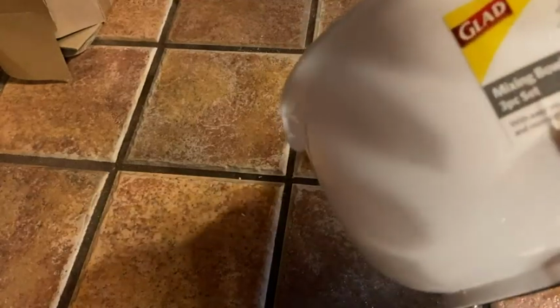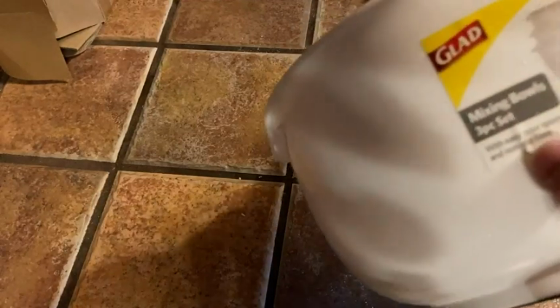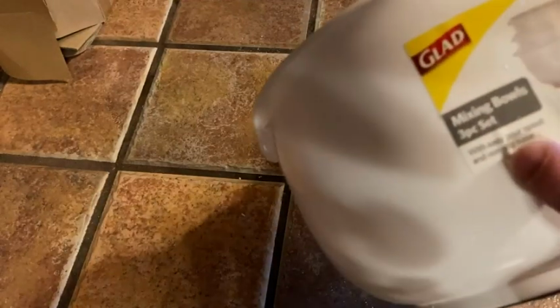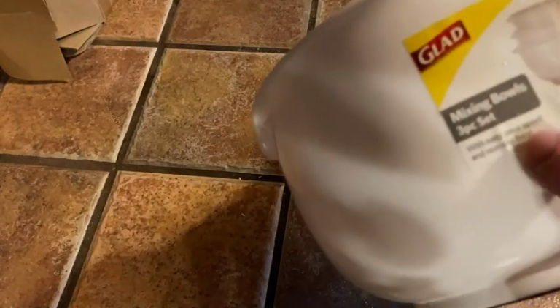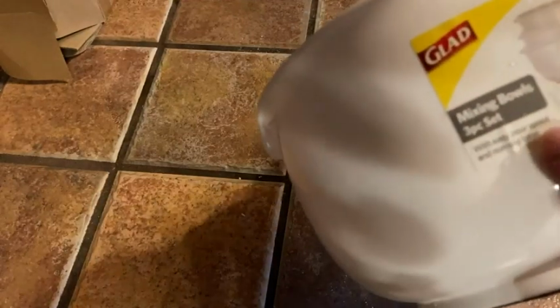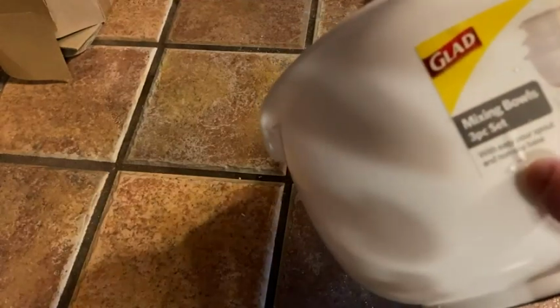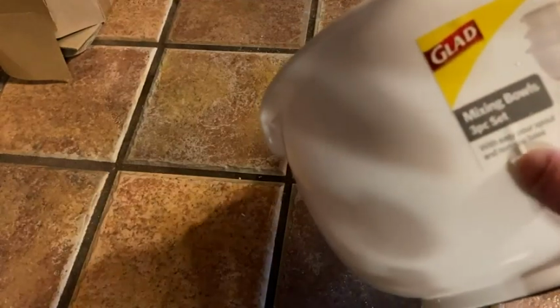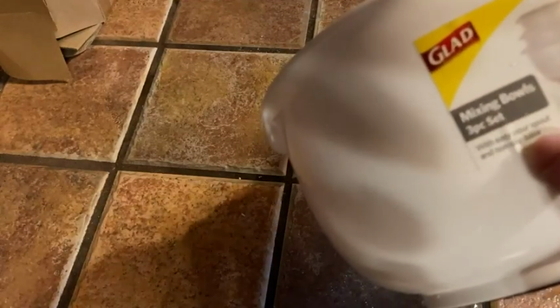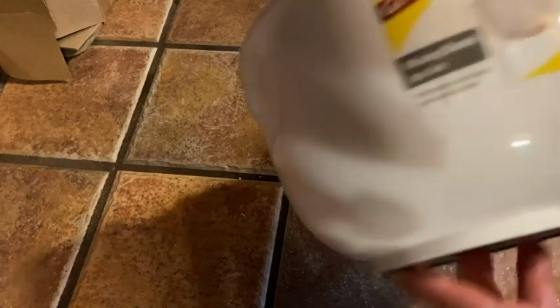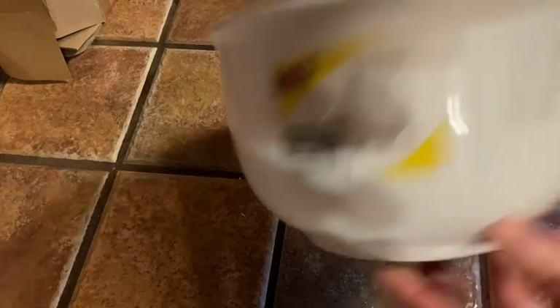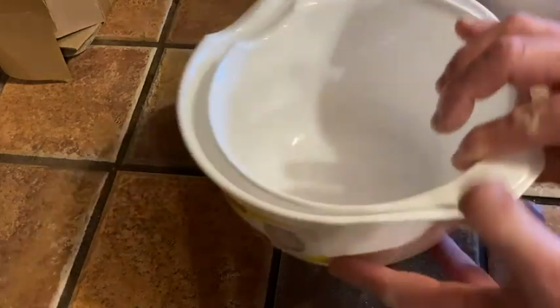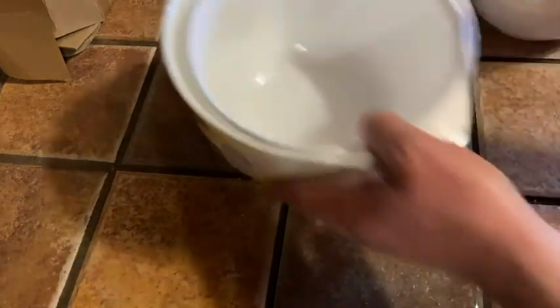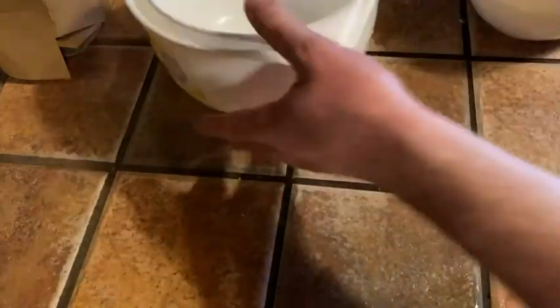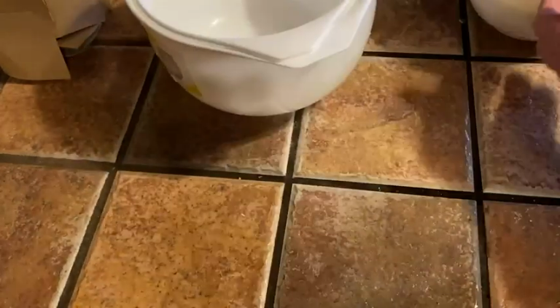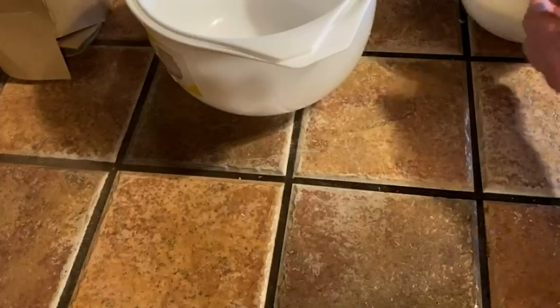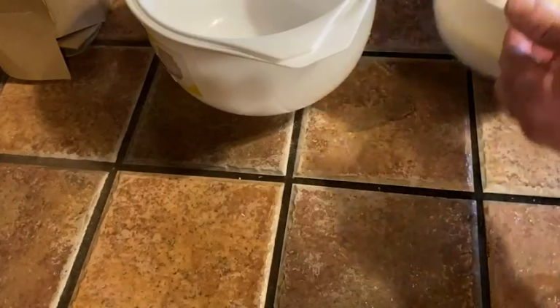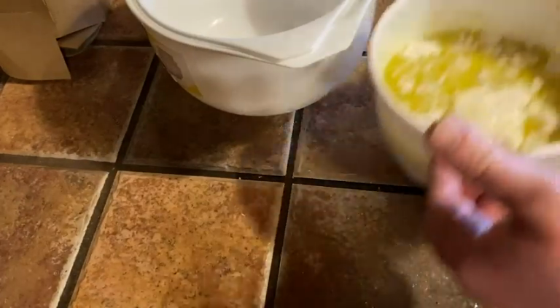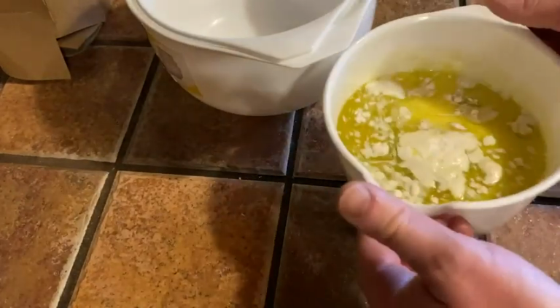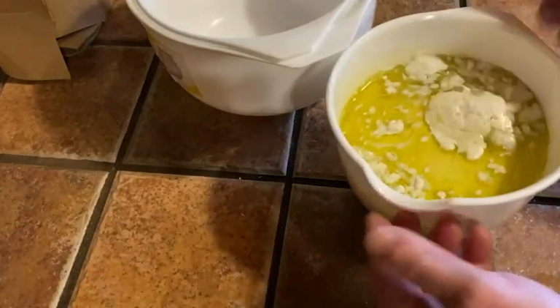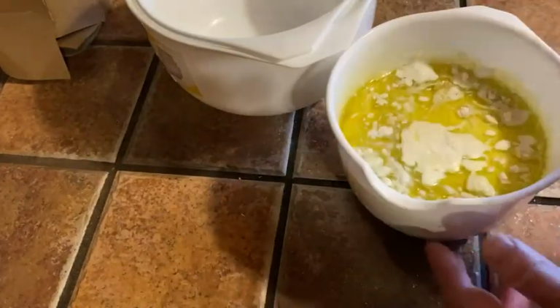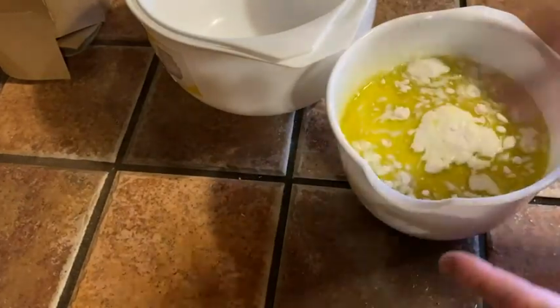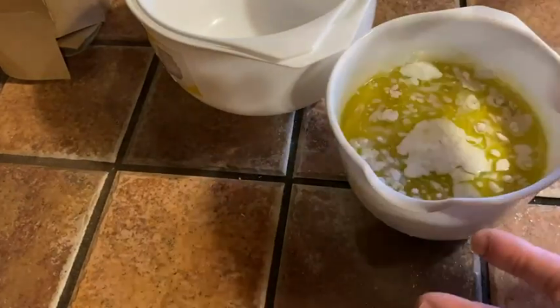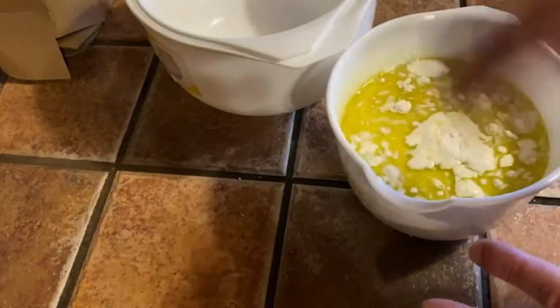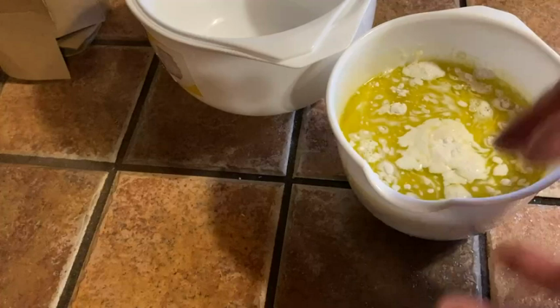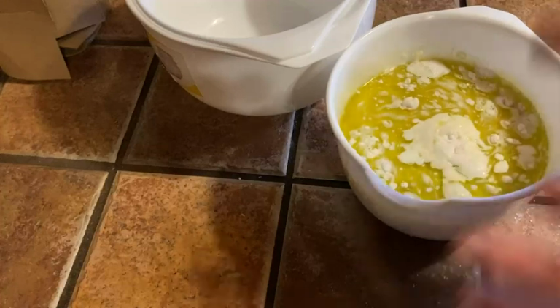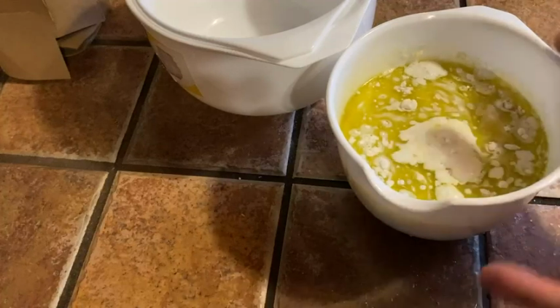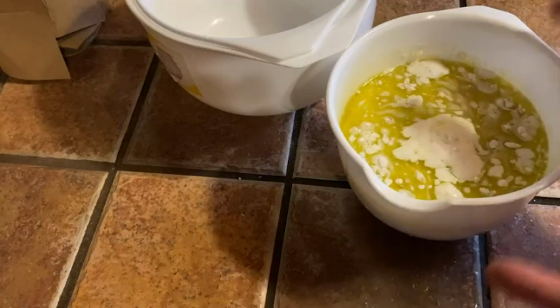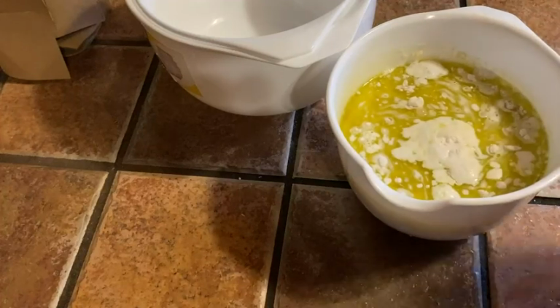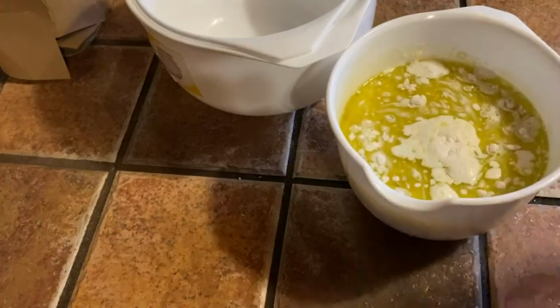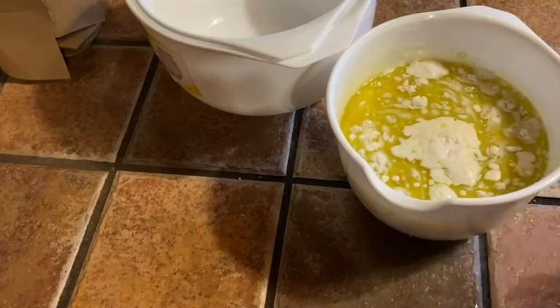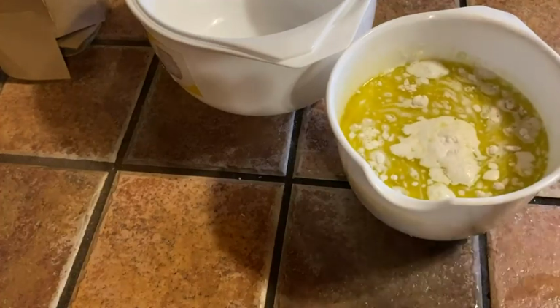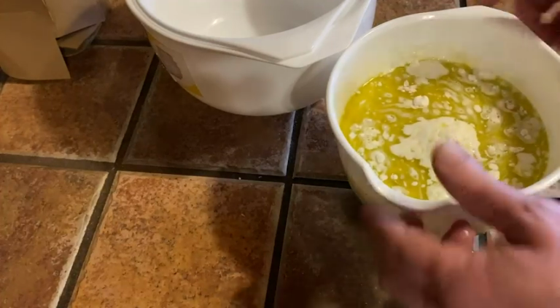They also have an easy pour spout and a non-slip base. I'll probably be using the easy pour spout in a minute here after I whisk this up and get it ready to bake.